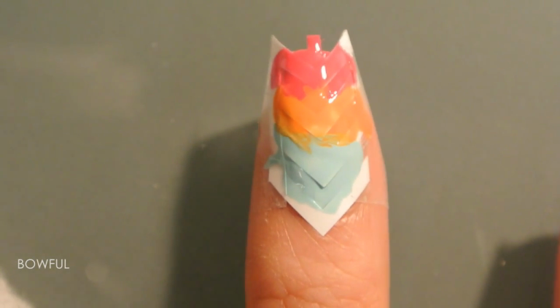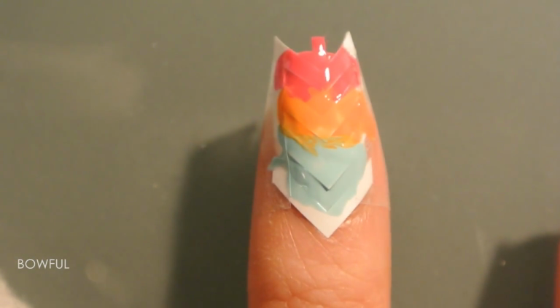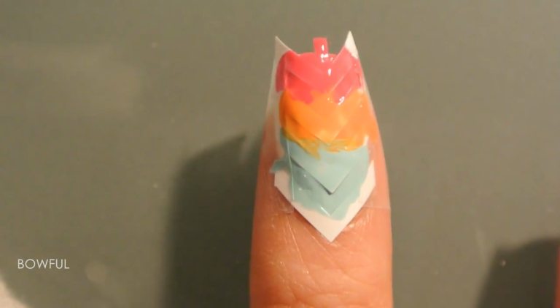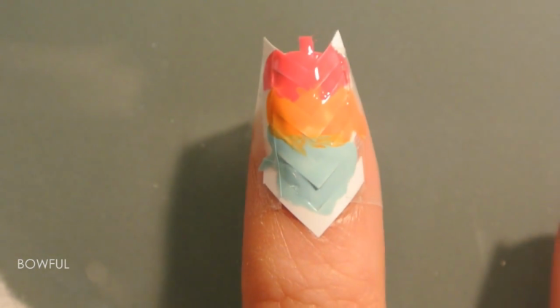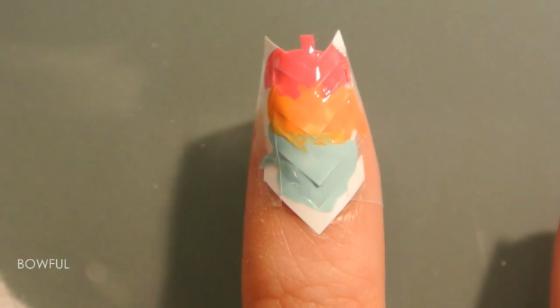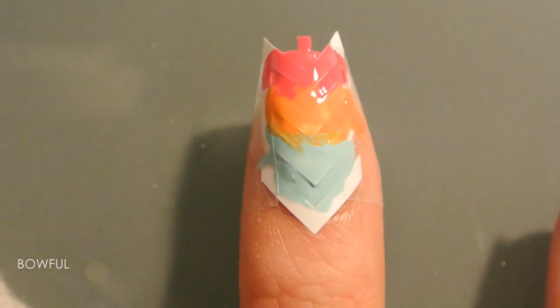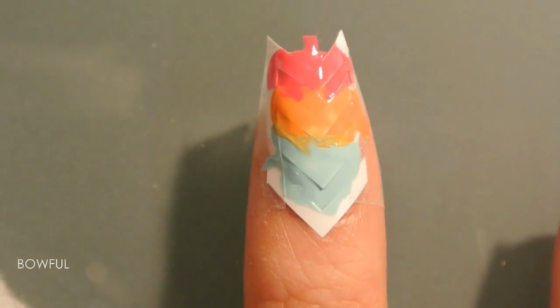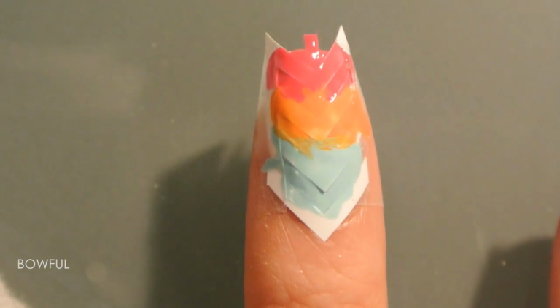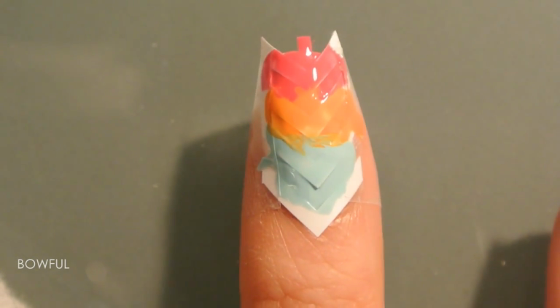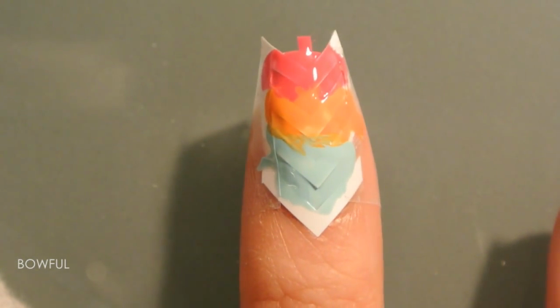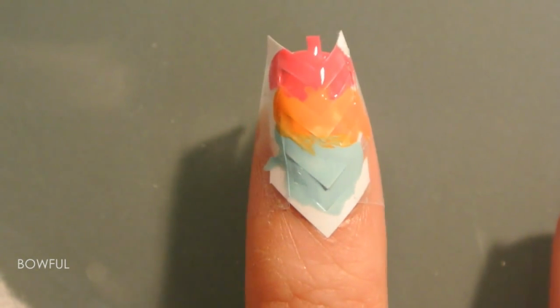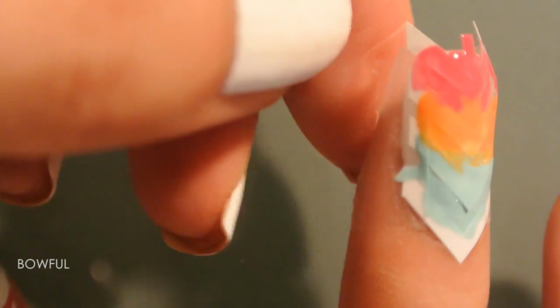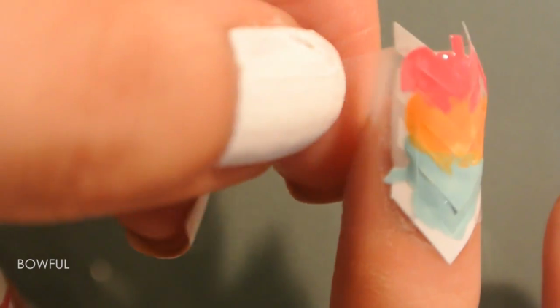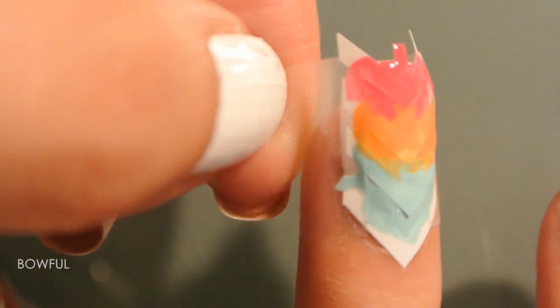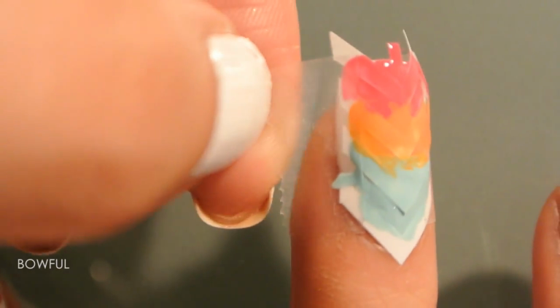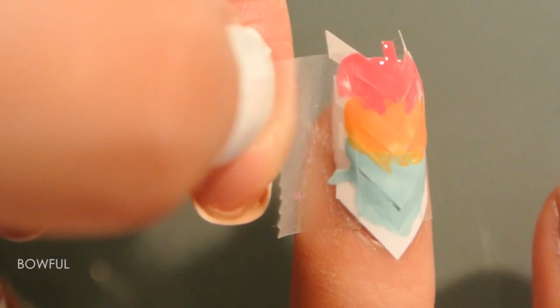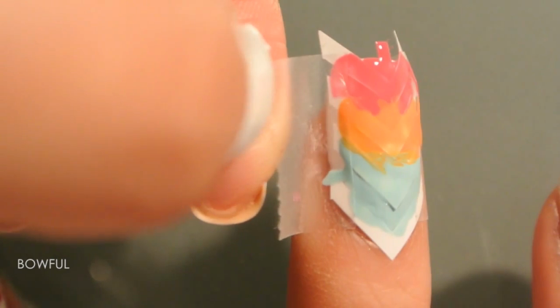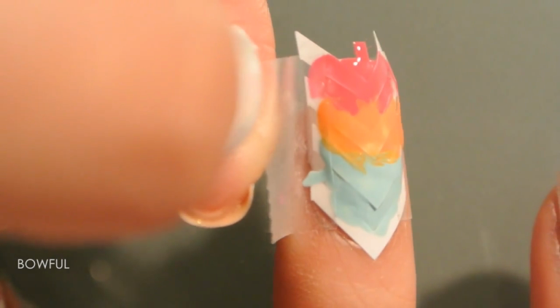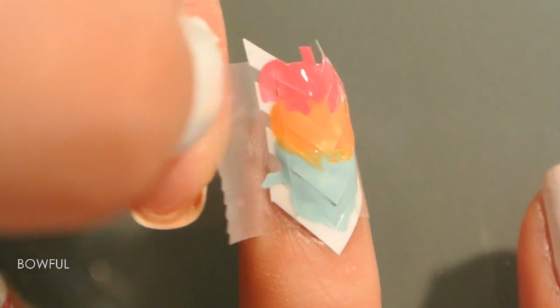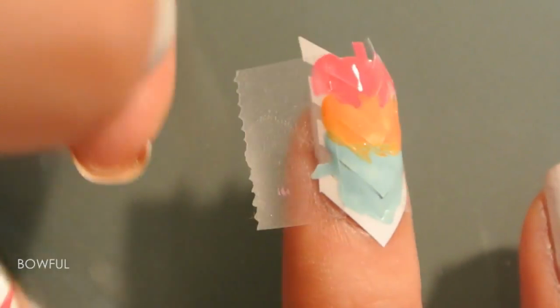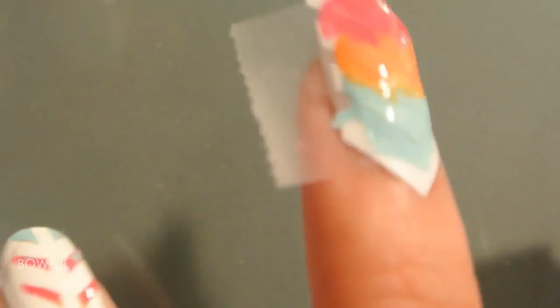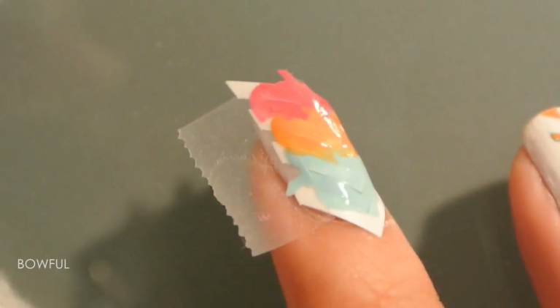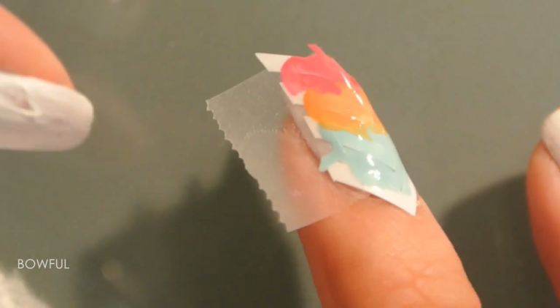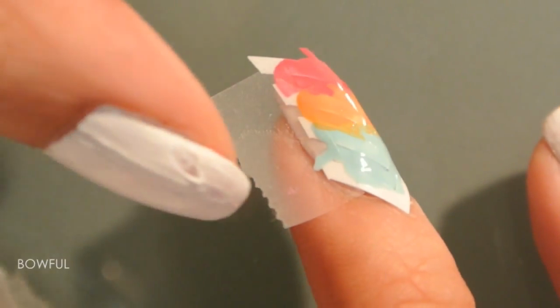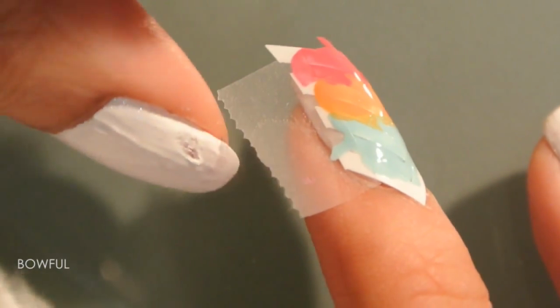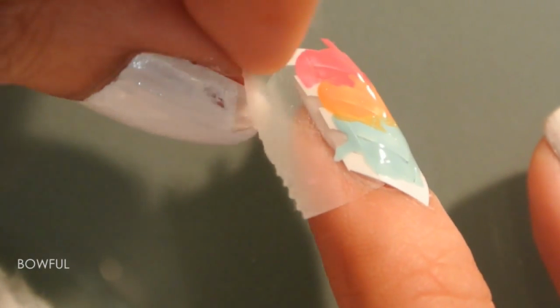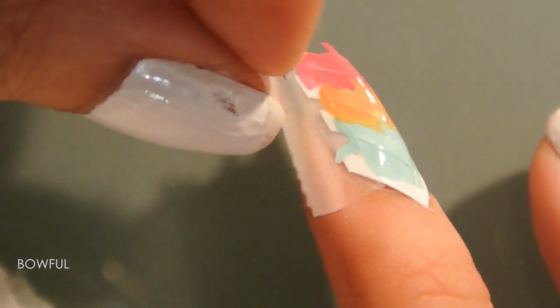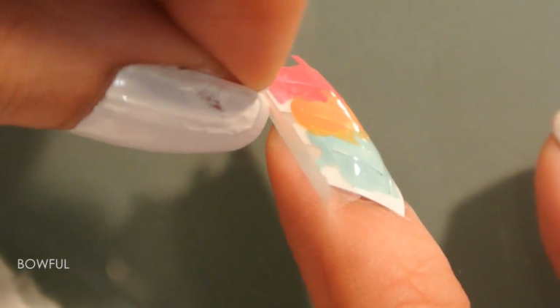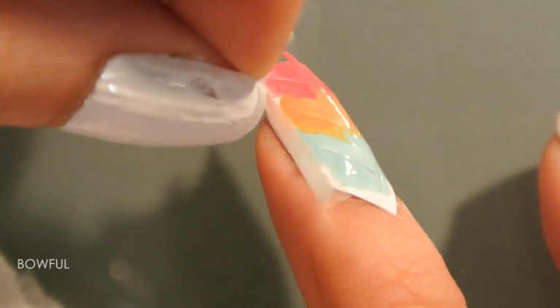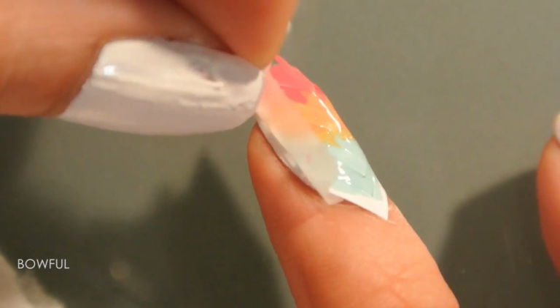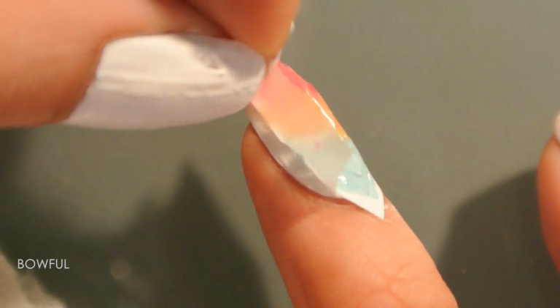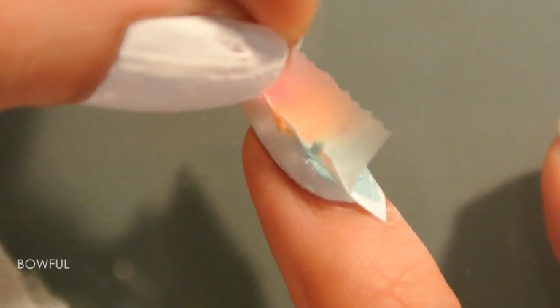I learned better after this nail and it doesn't turn out as blended as I wanted. So I also paint my thumbnail at the end of the video if you want to see a better result.